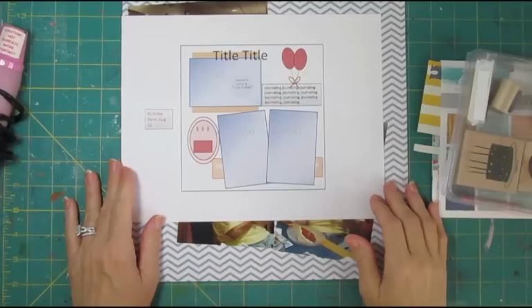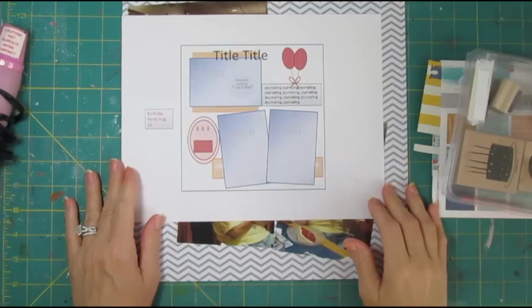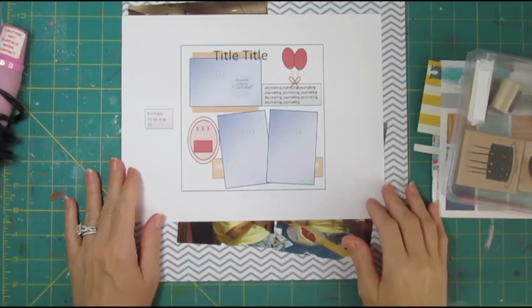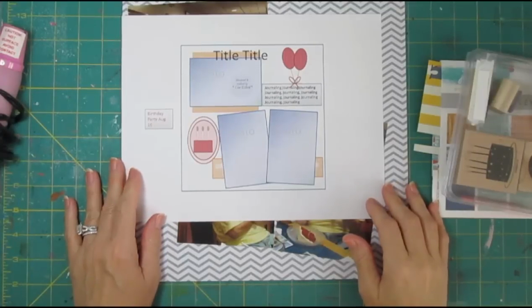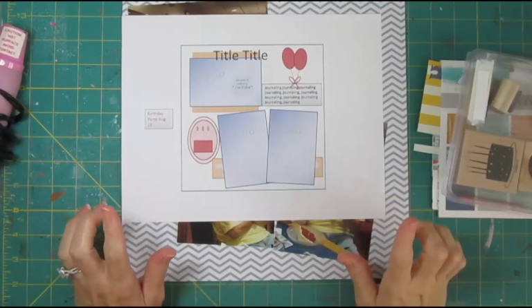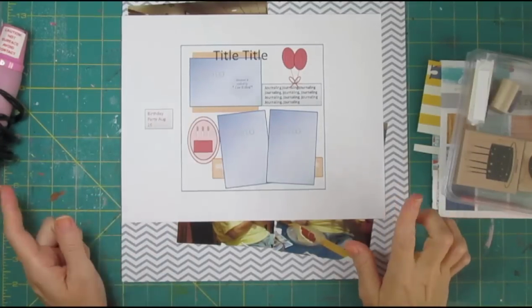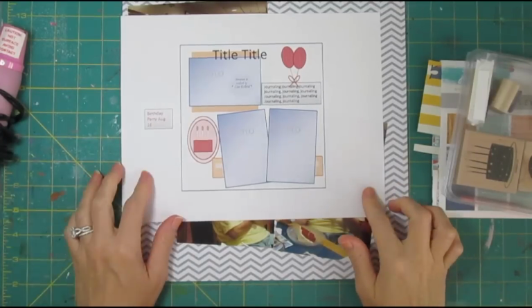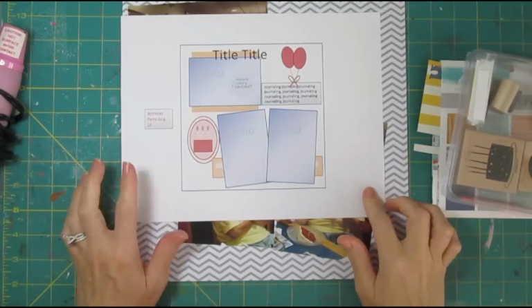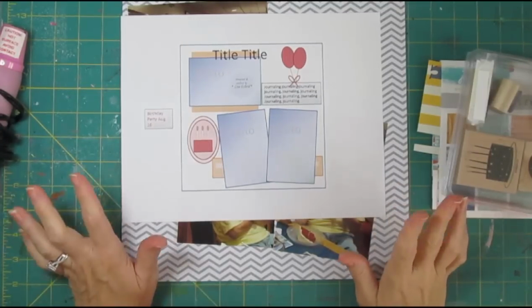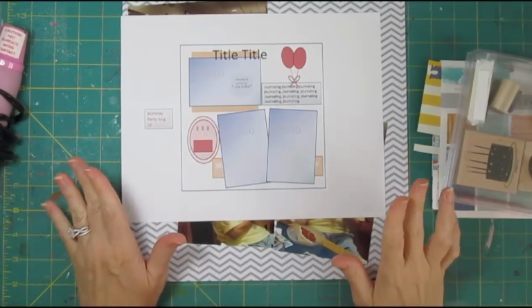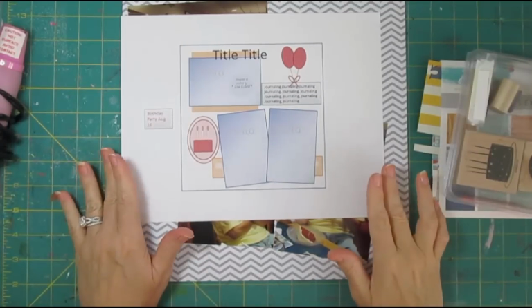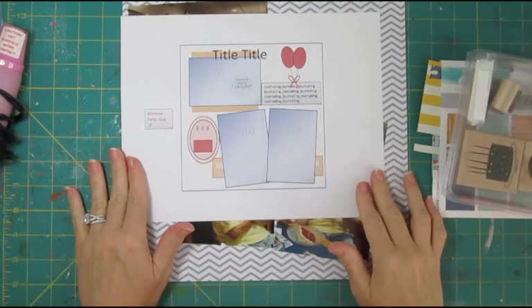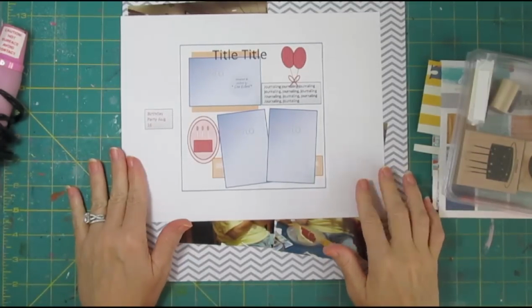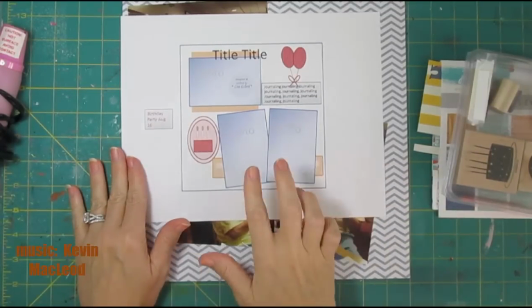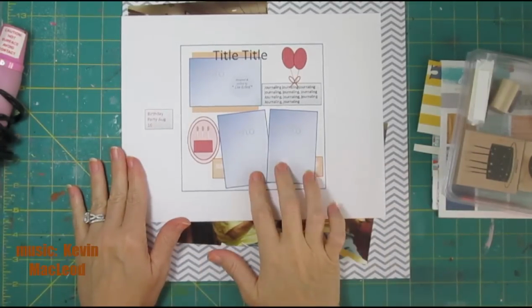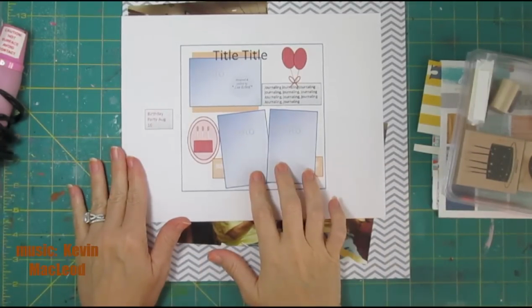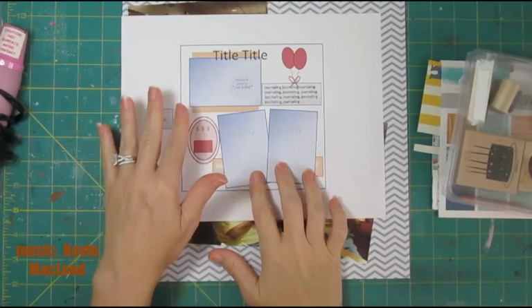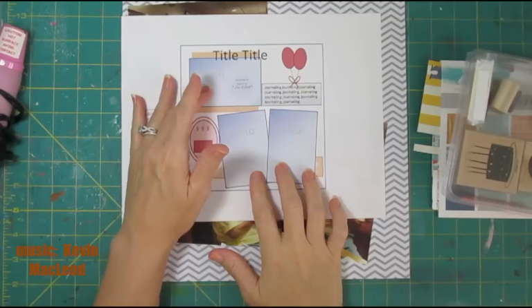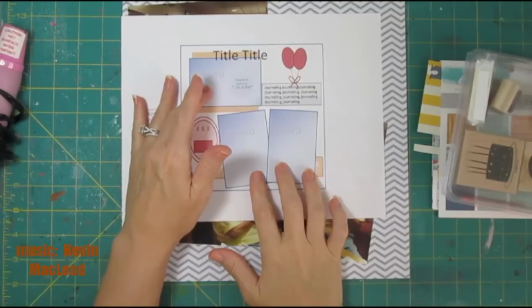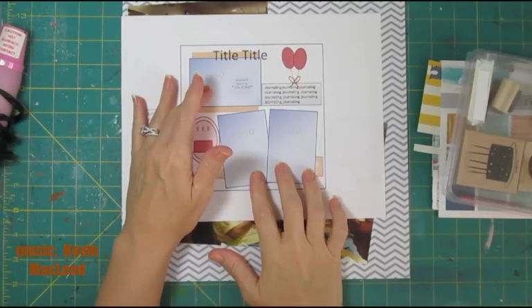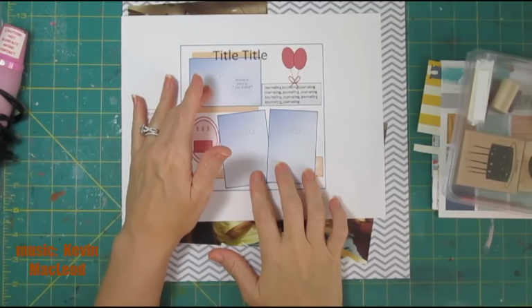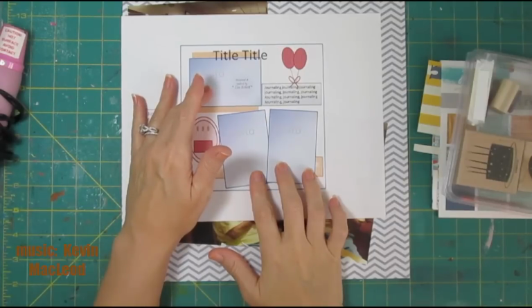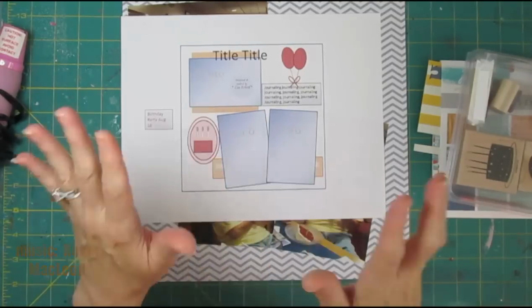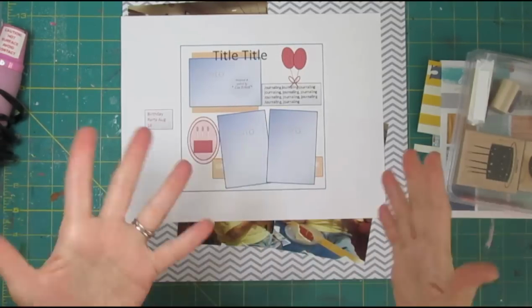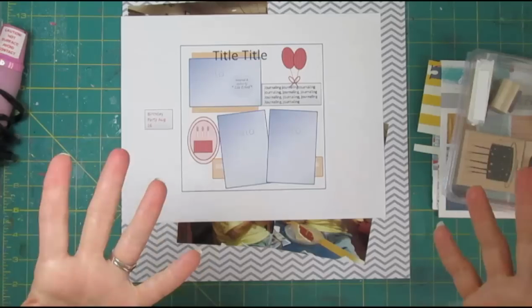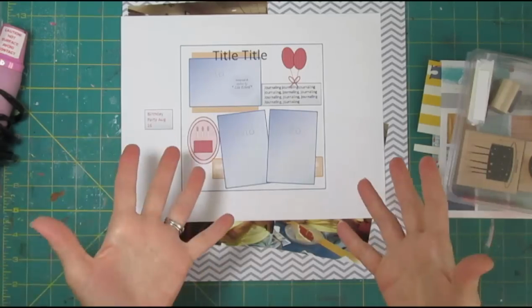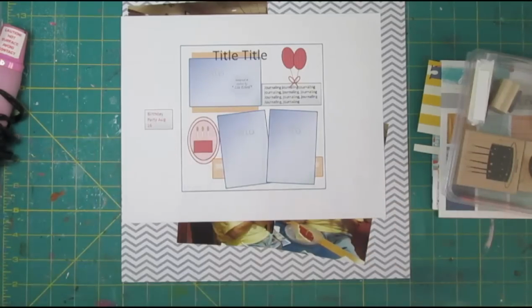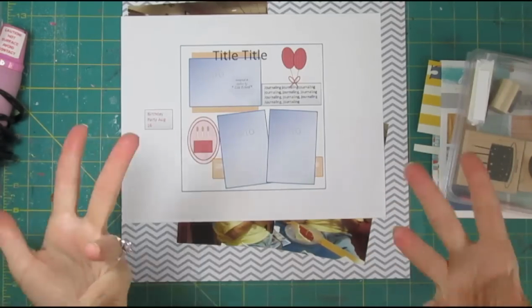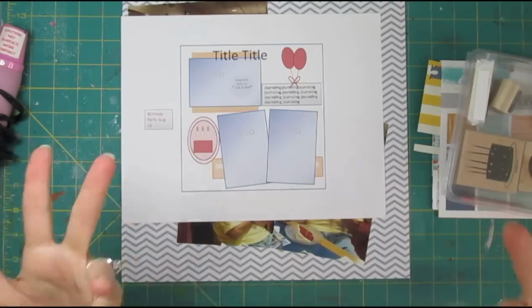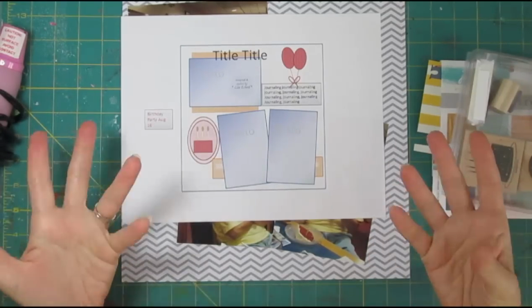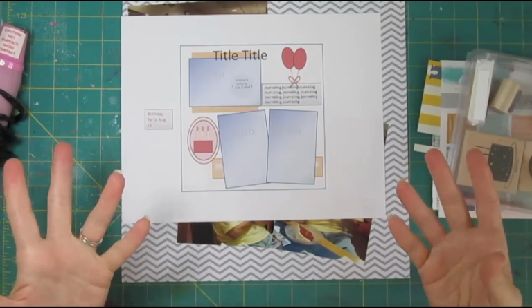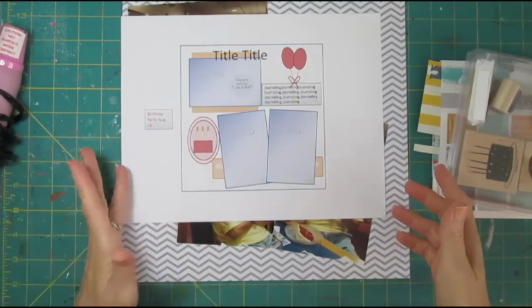Hi, it's Lisa. If you like 4x6 photos, I have a great sketch for you today. I have two portrait 4x6 and one landscape, and we're going to be doing a pretty traditional surprise birthday party page.